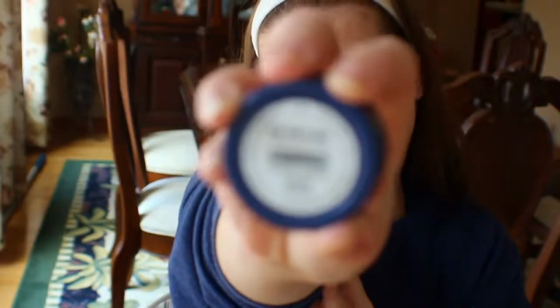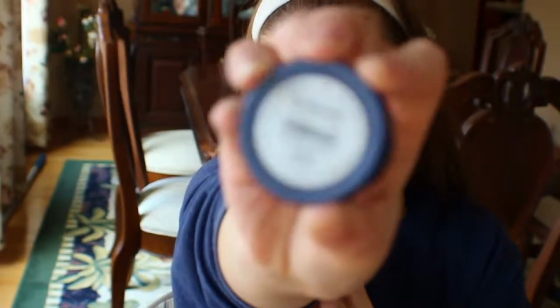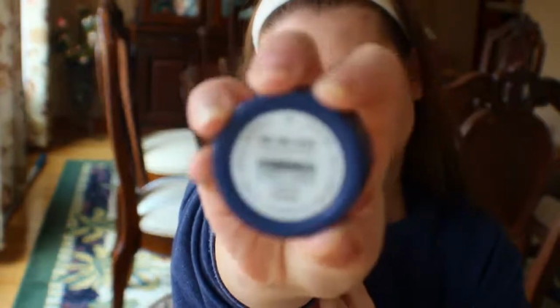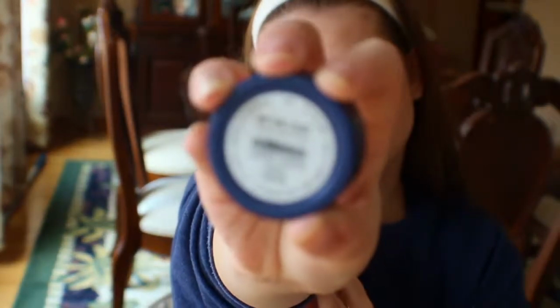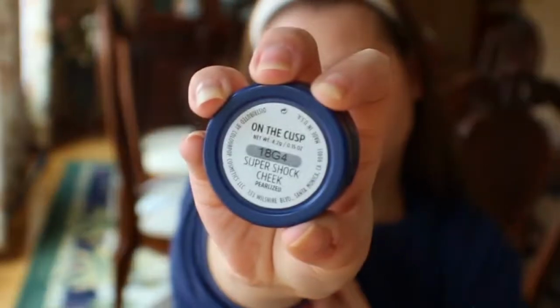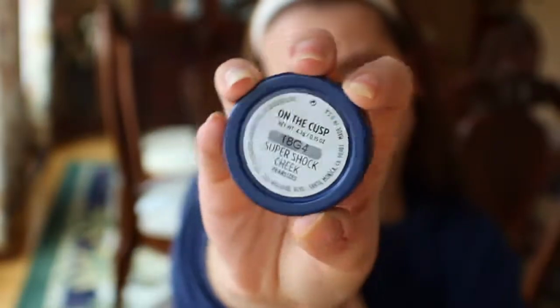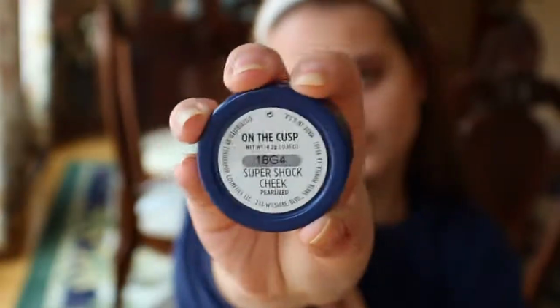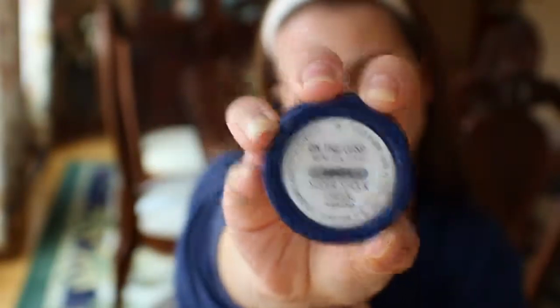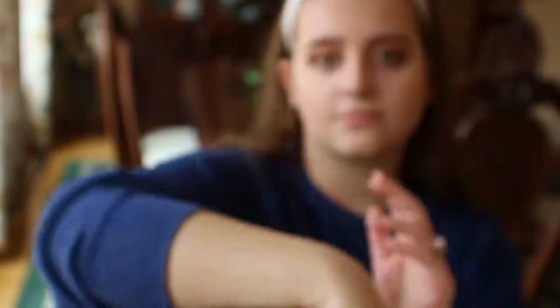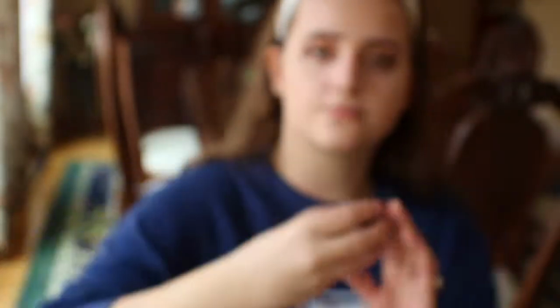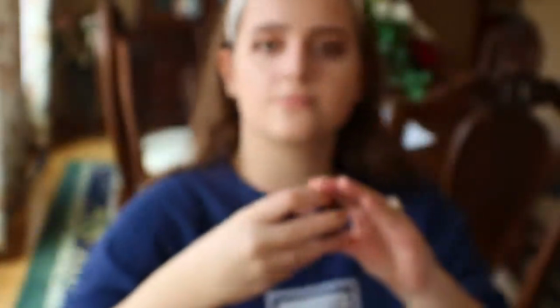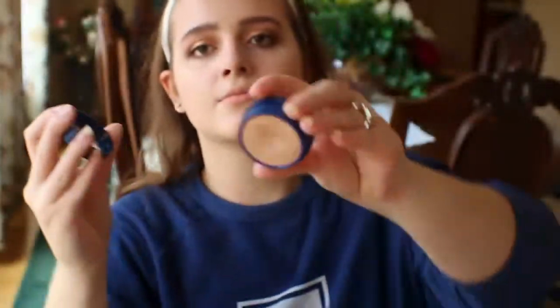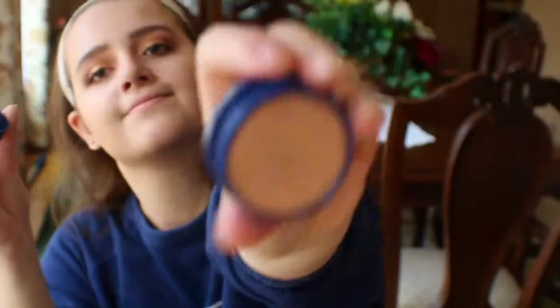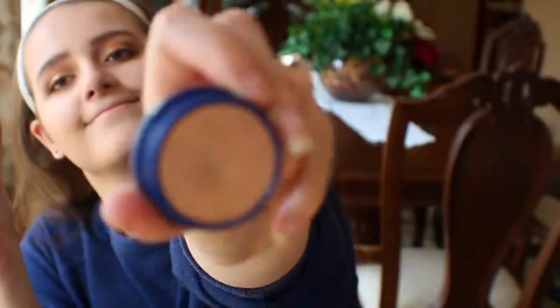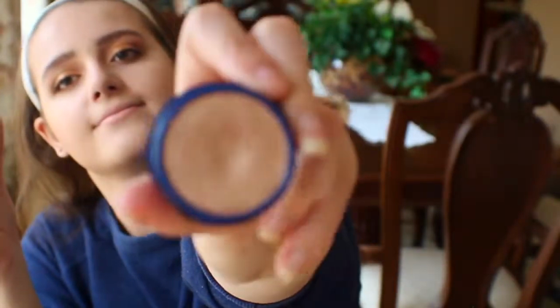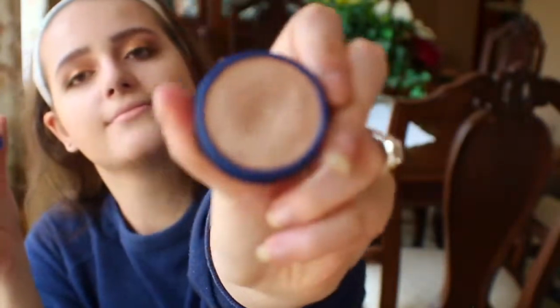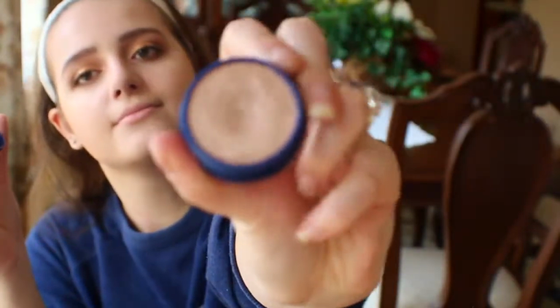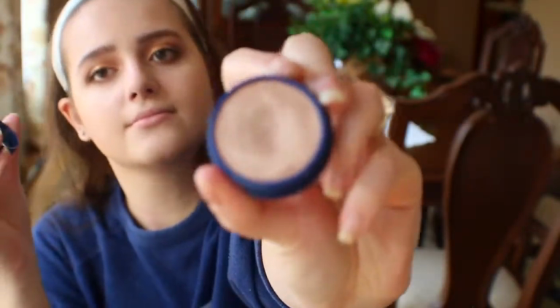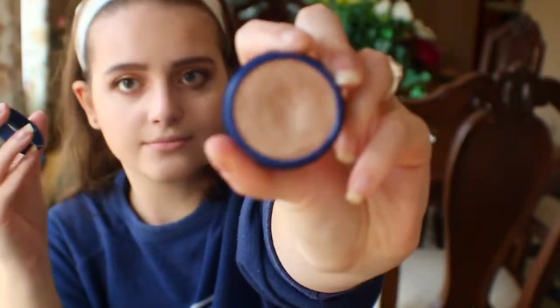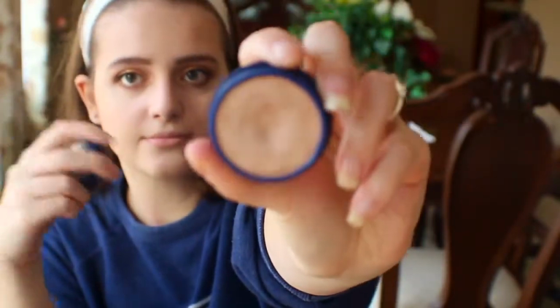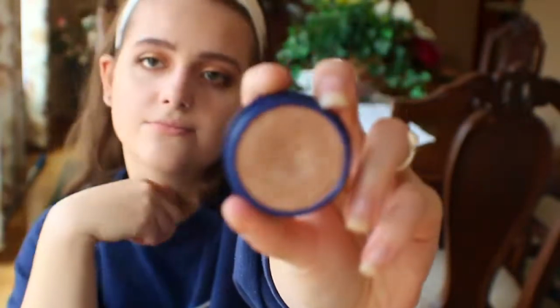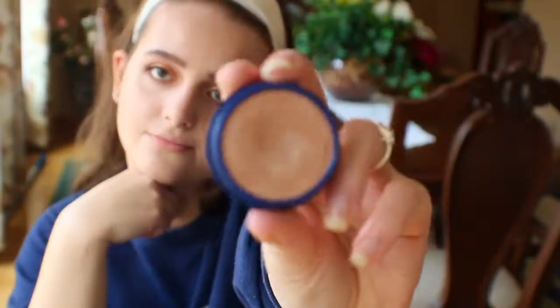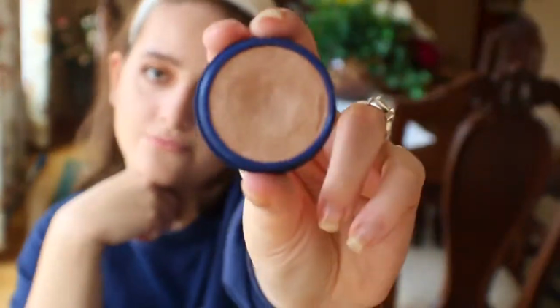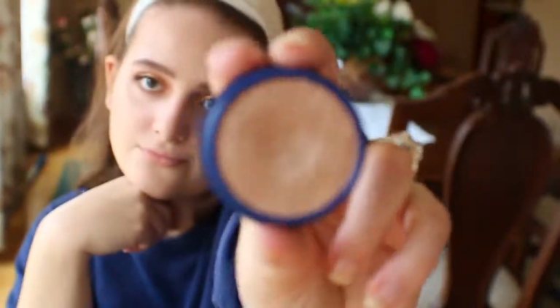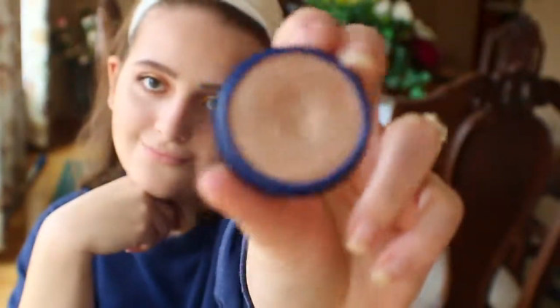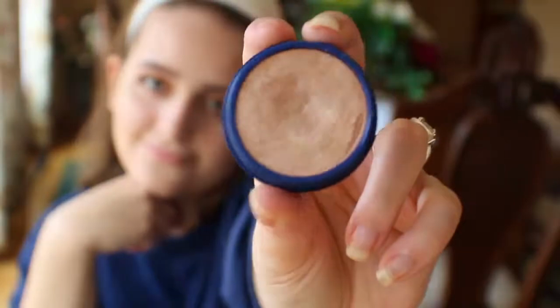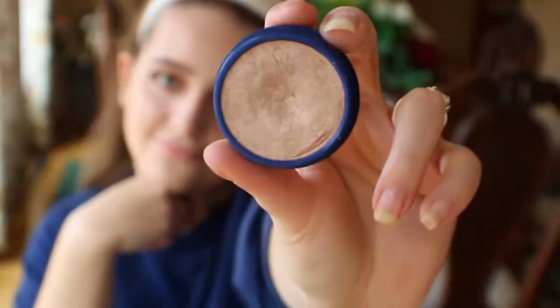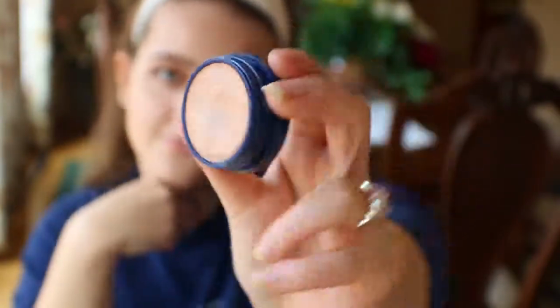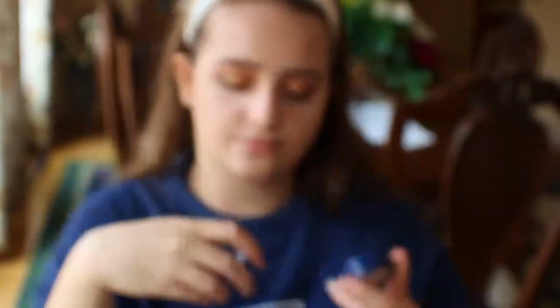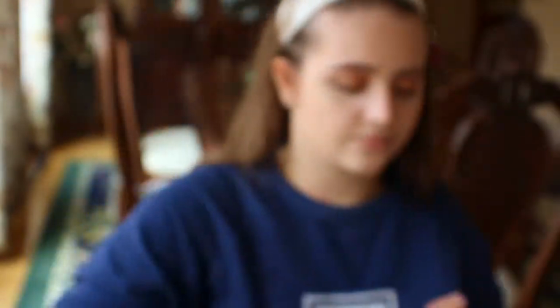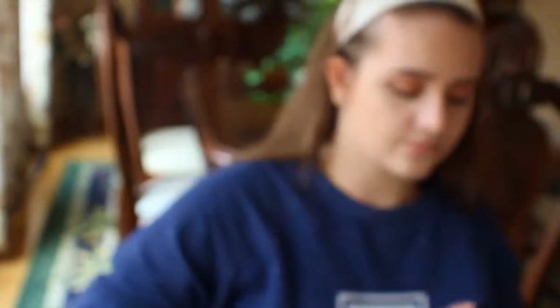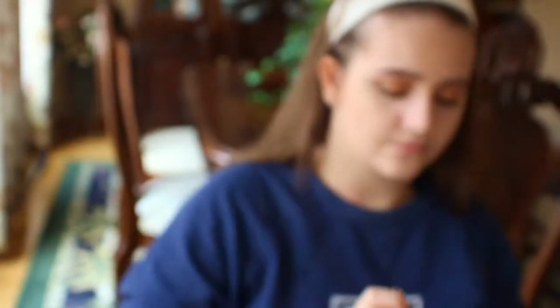For highlight, I'm taking the ColourPop Super Shock Highlighter in the shade On The Cusp and using my fingers to apply it to the tops of my cheekbones.